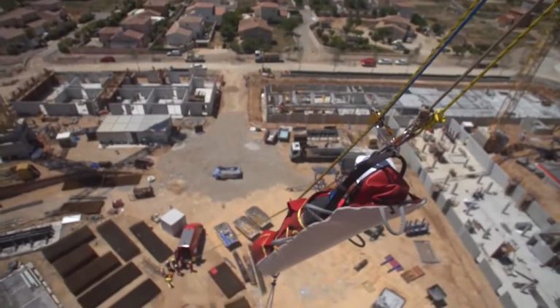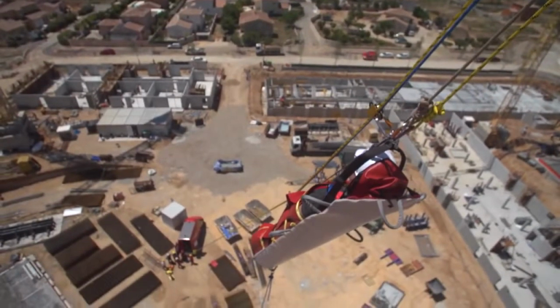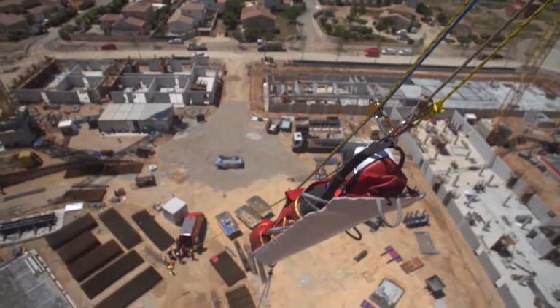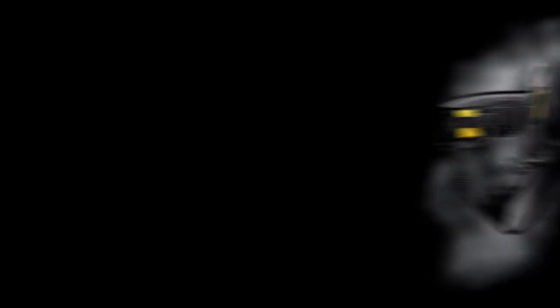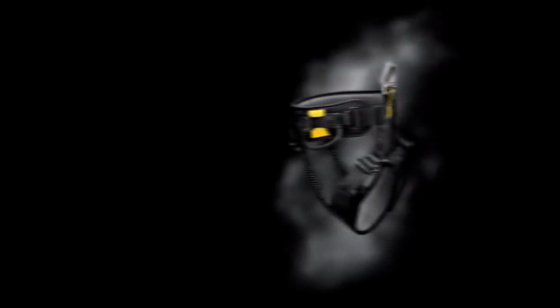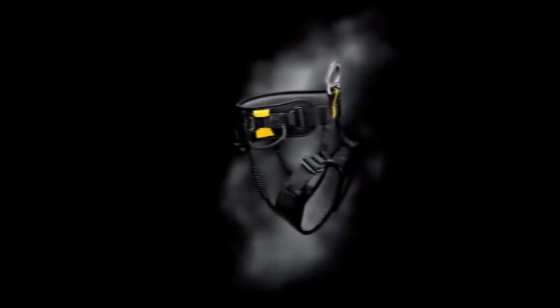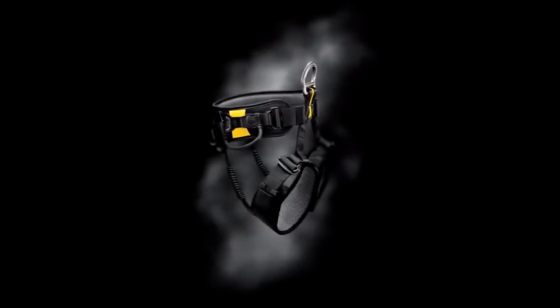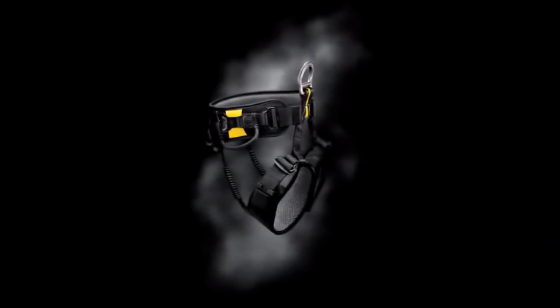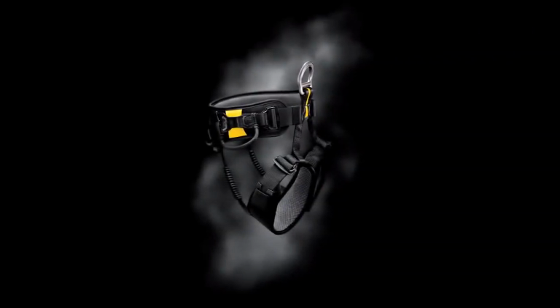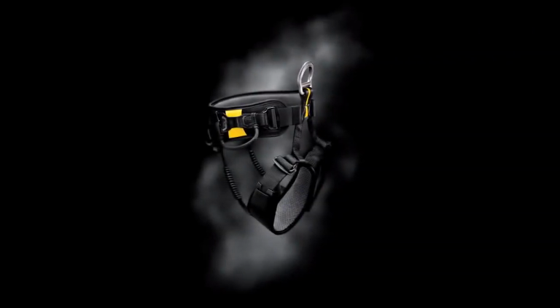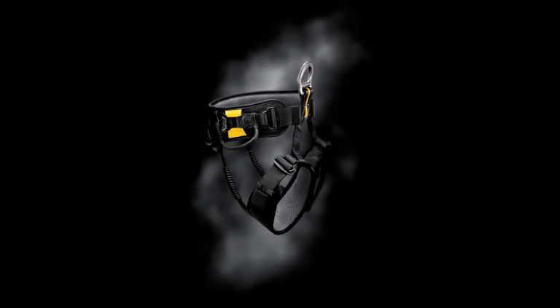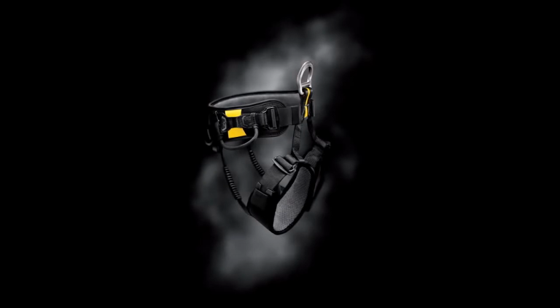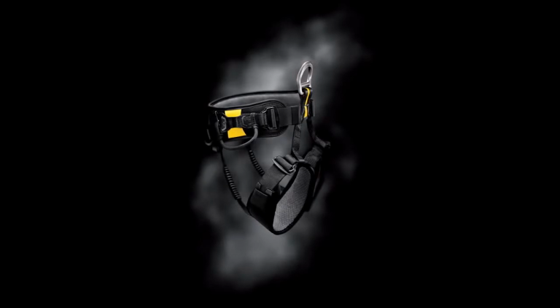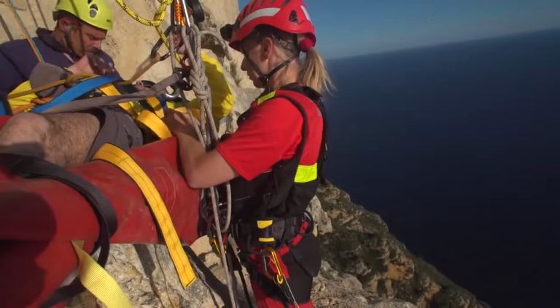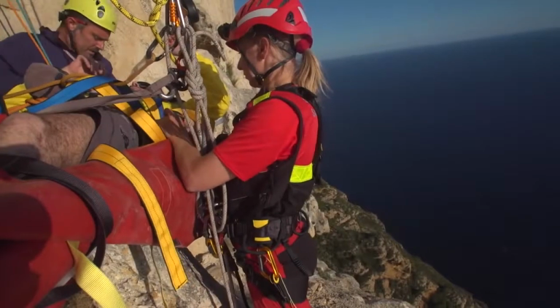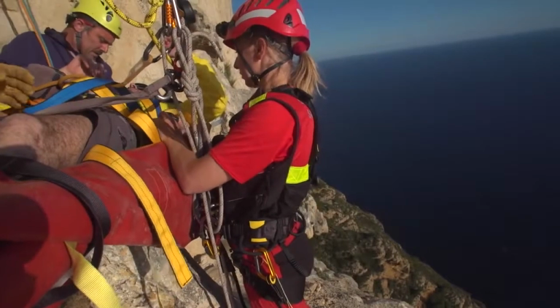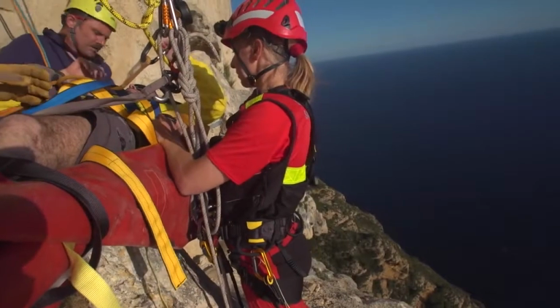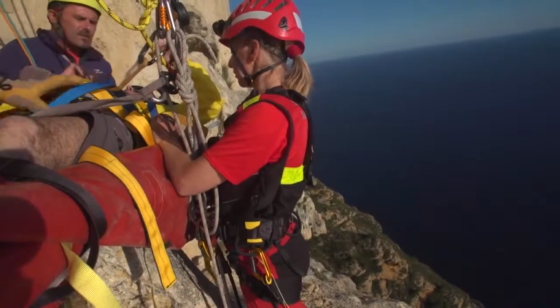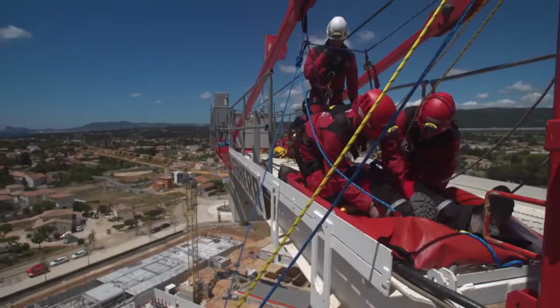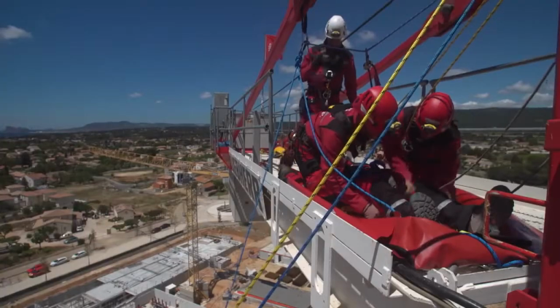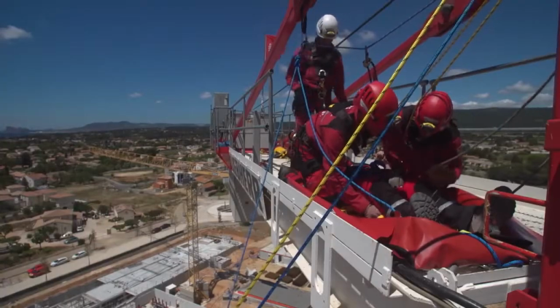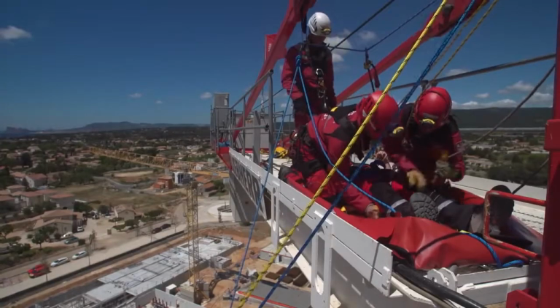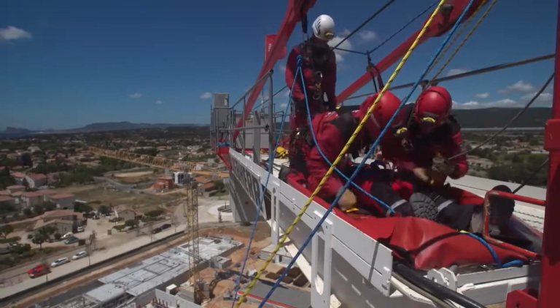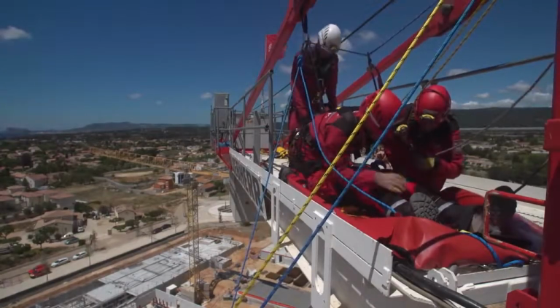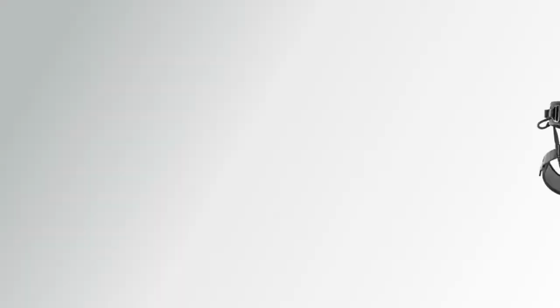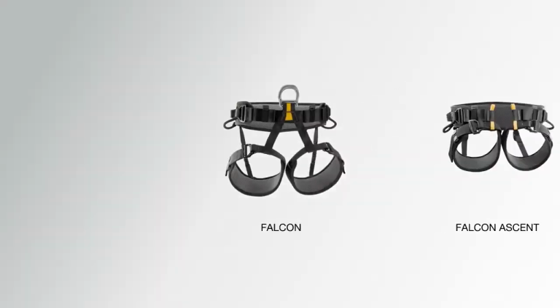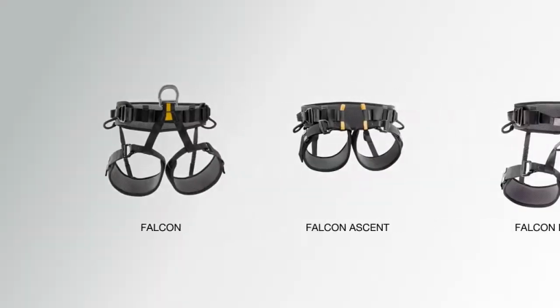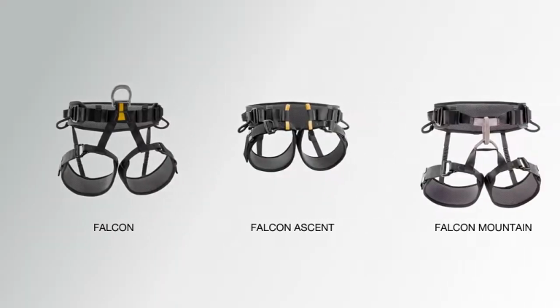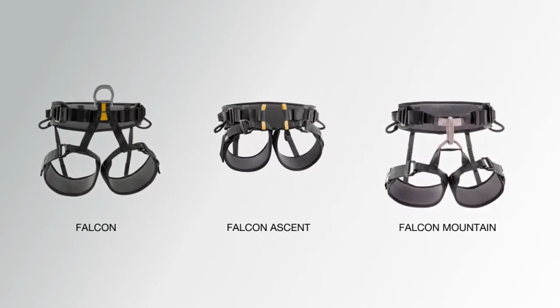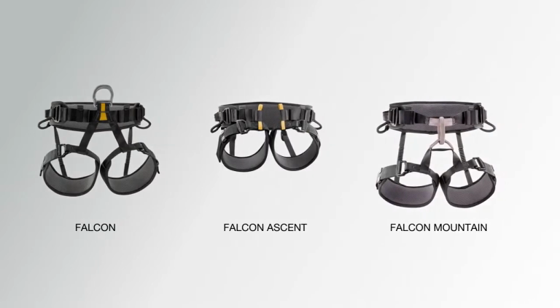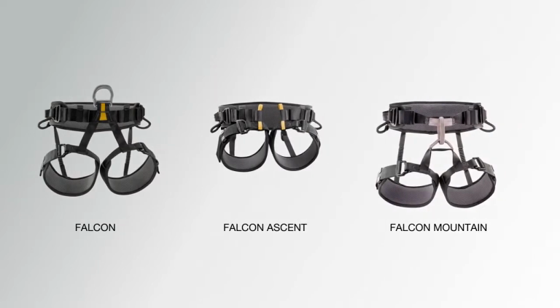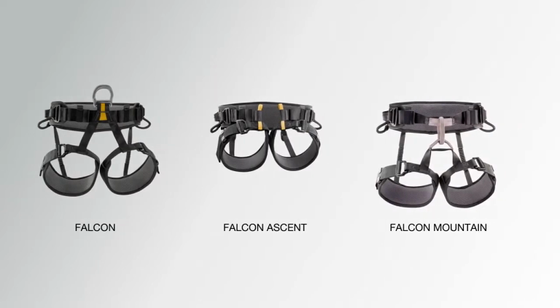The Falcon line of harnesses is designed specifically for rescue professionals. Developed for rapid intervention, choose one of three models based on the type of terrain.